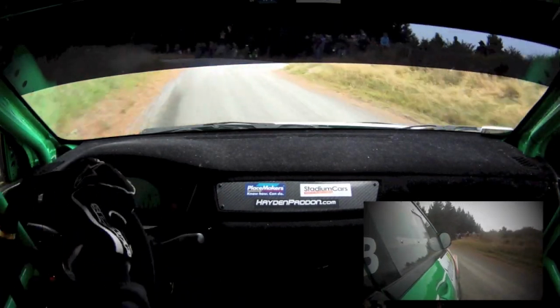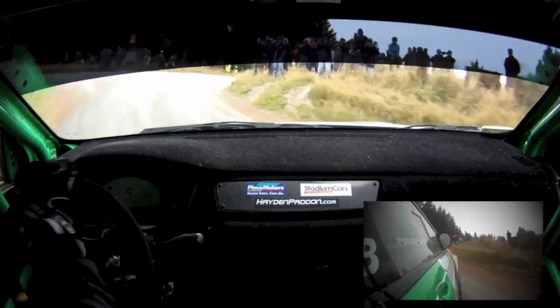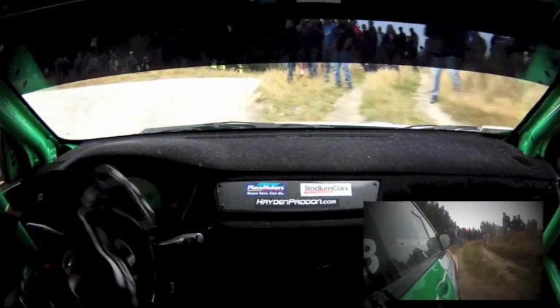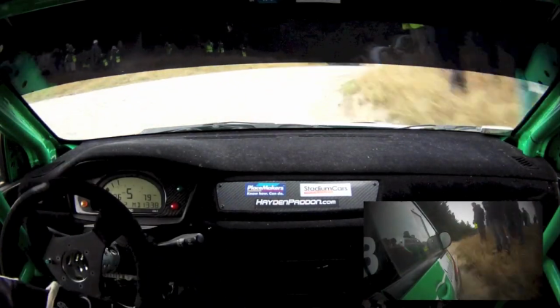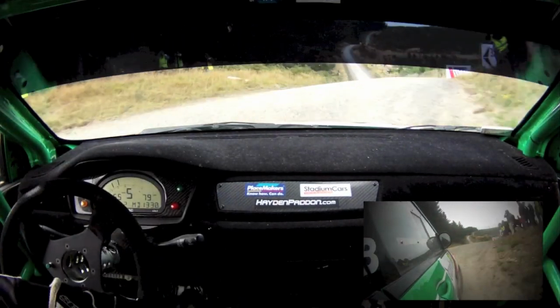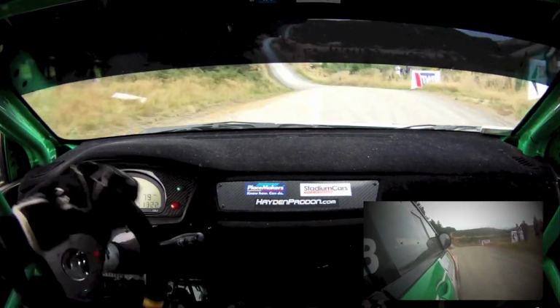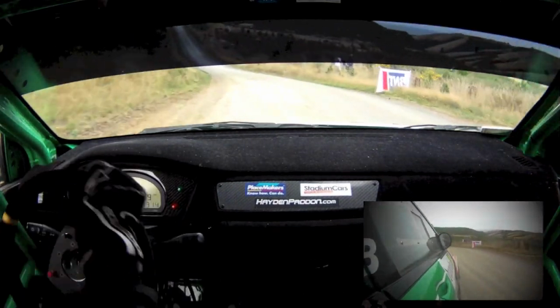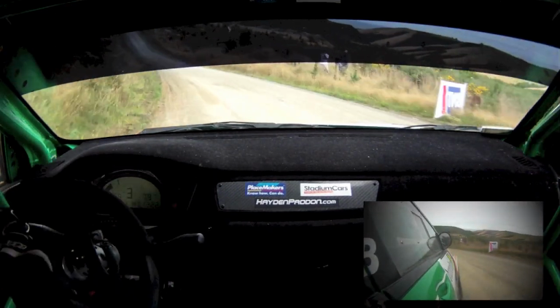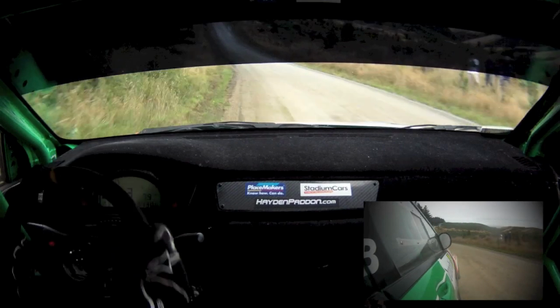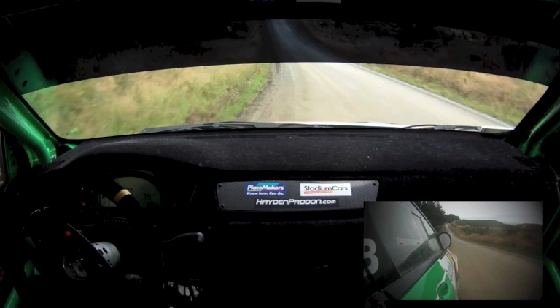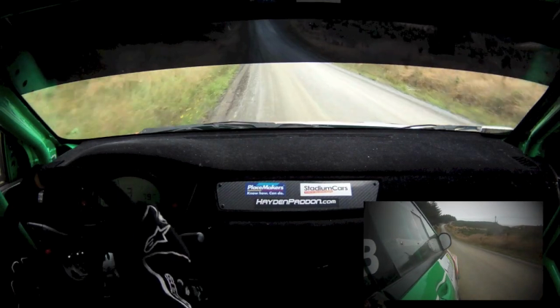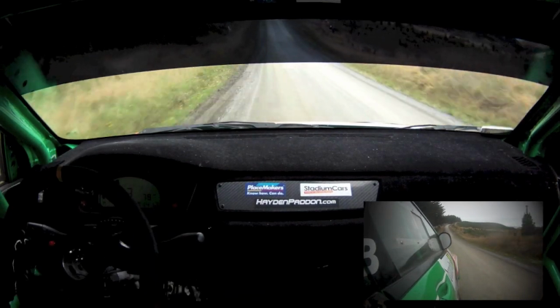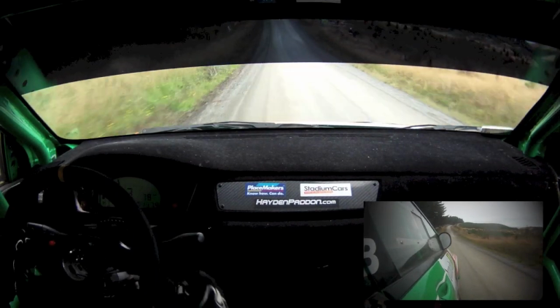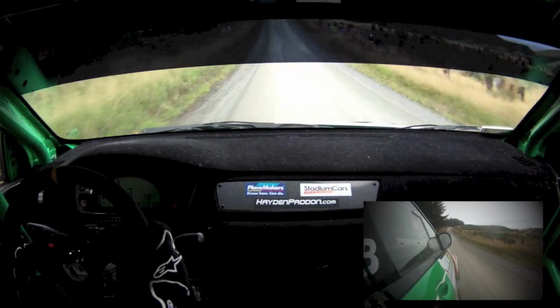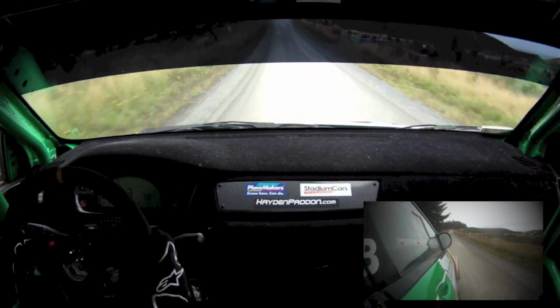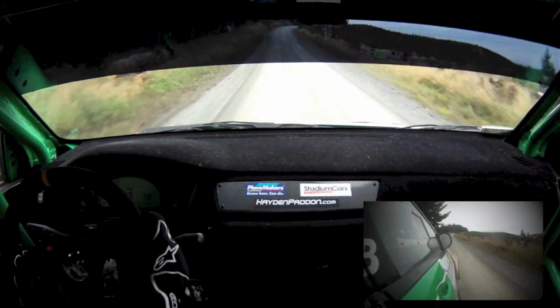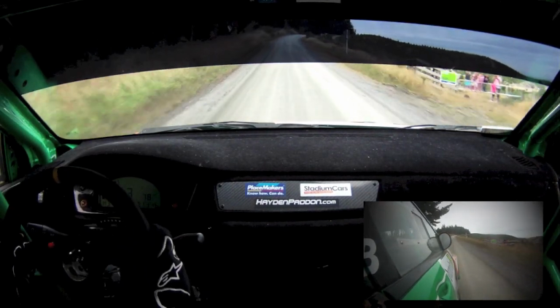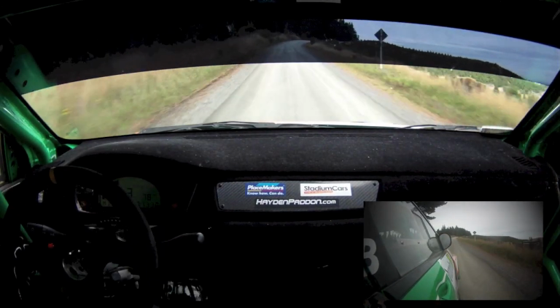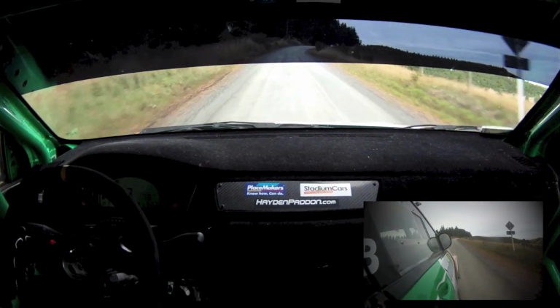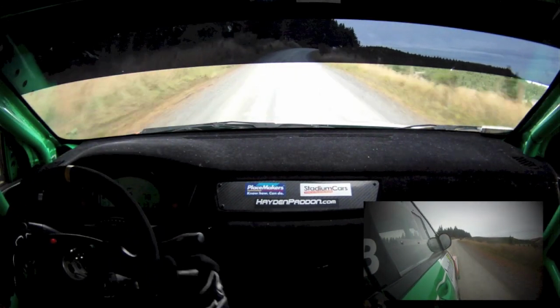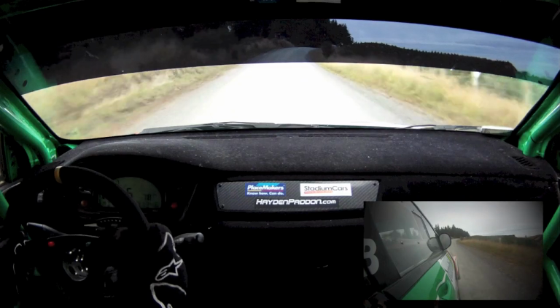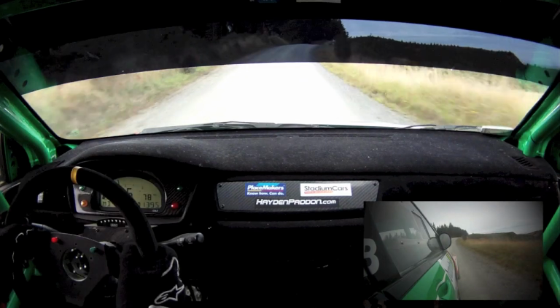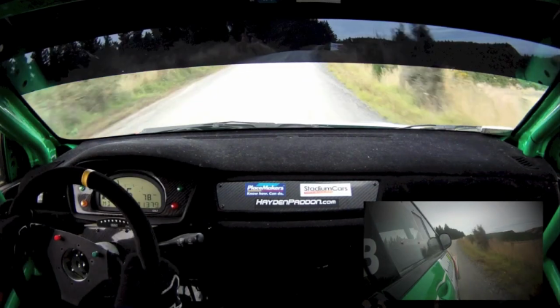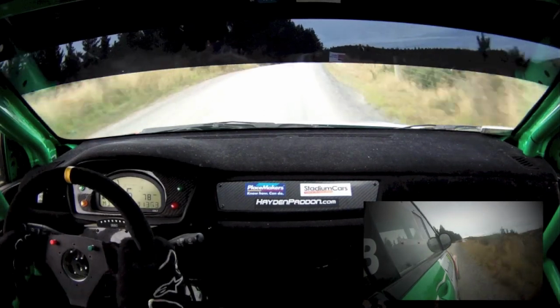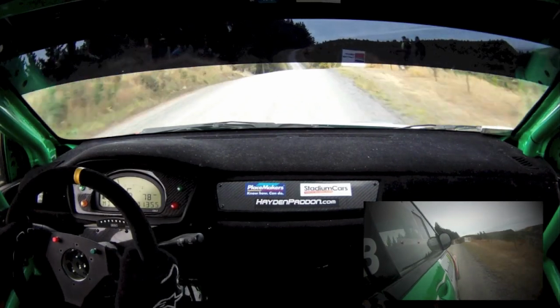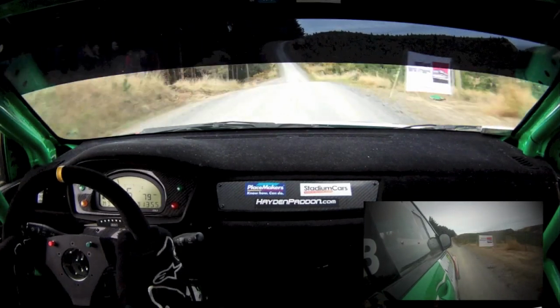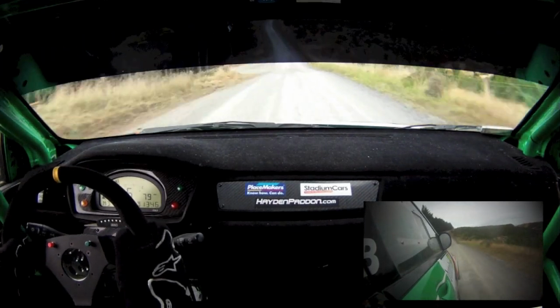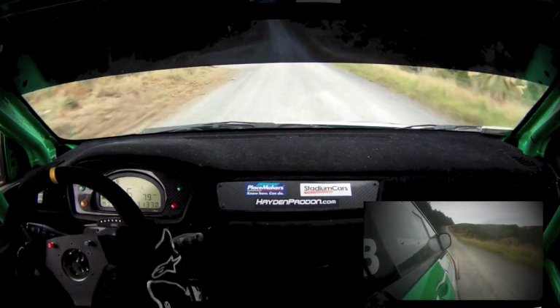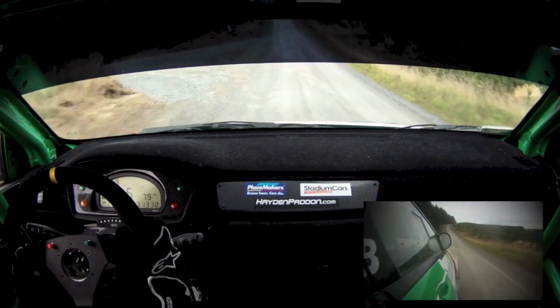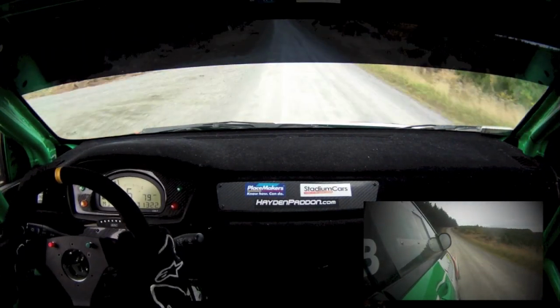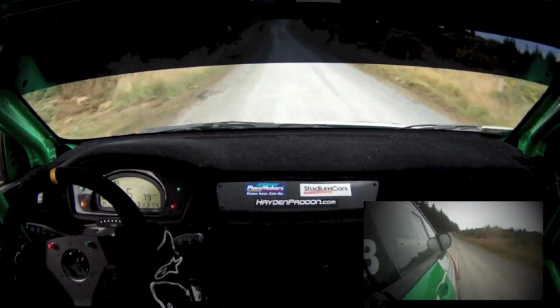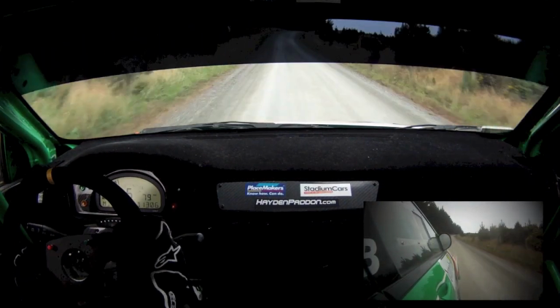Flat 7 right plus straightens, 120, hug 7 right plus over crest, into 6 left minus opens, 50.